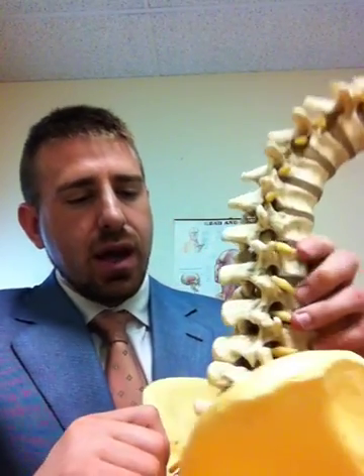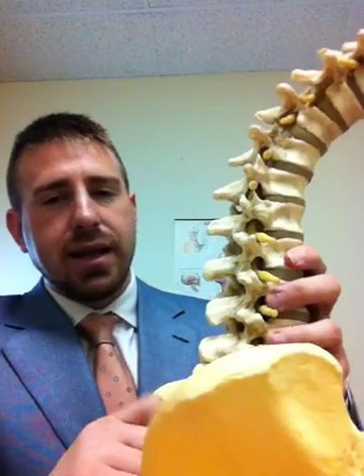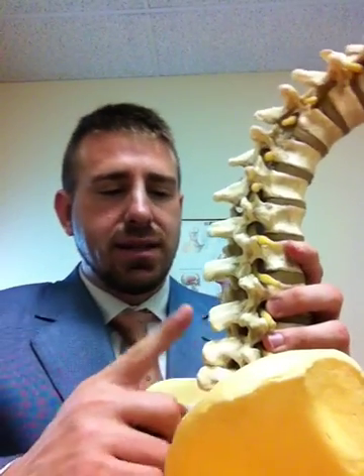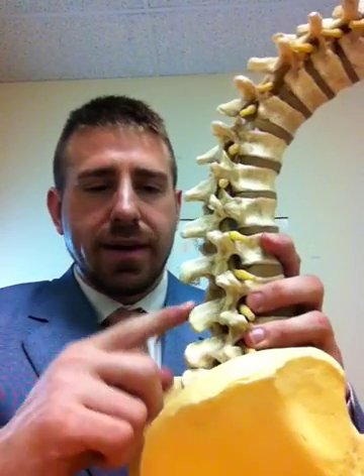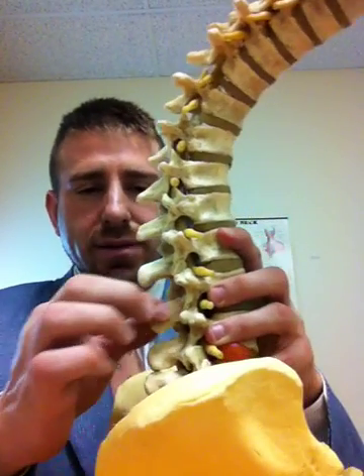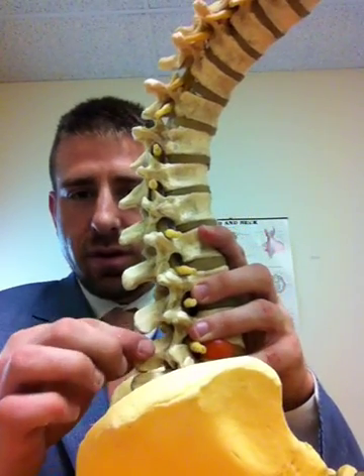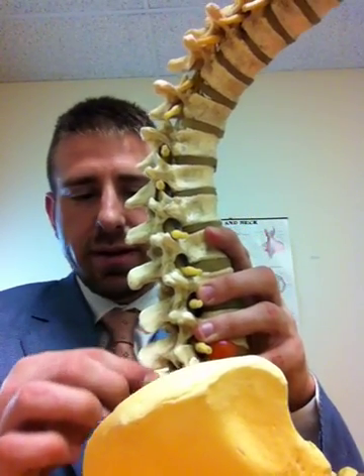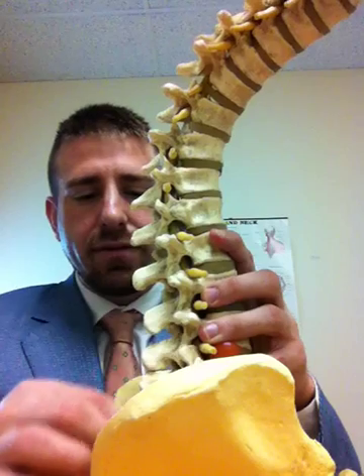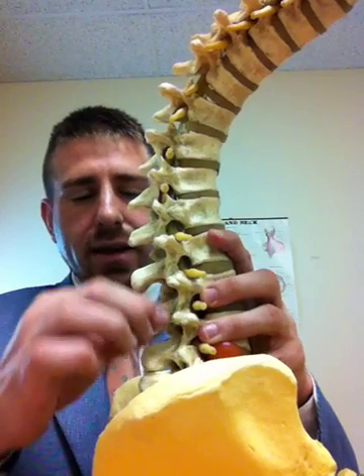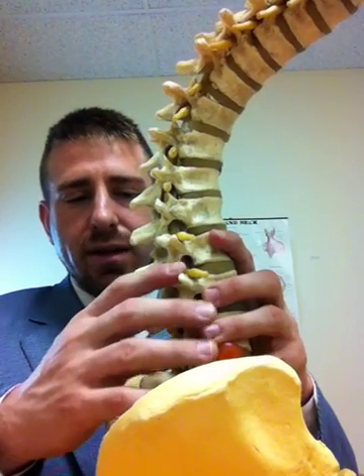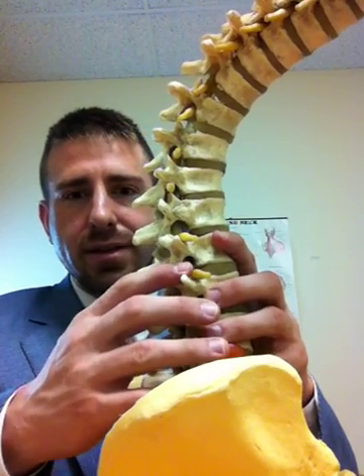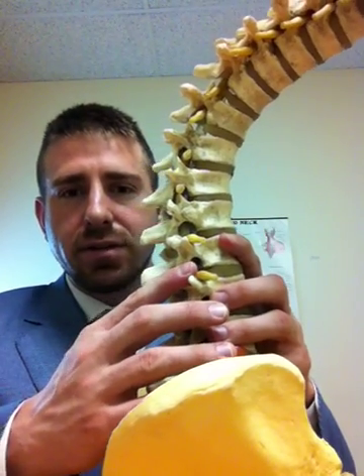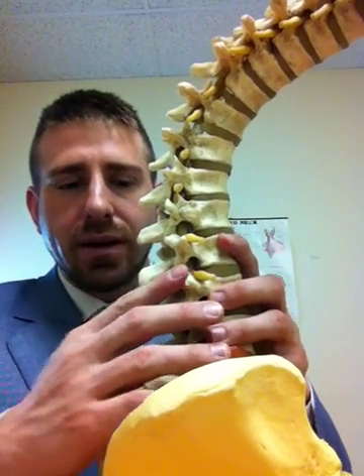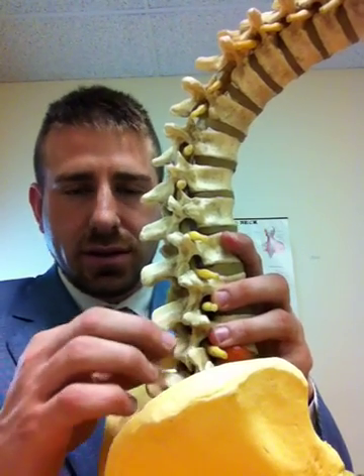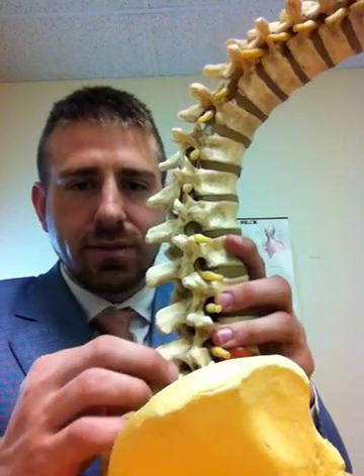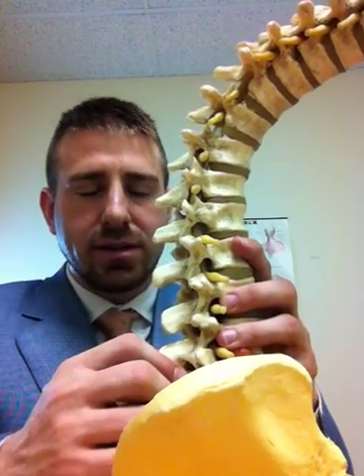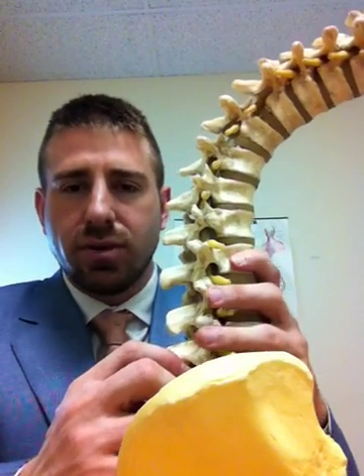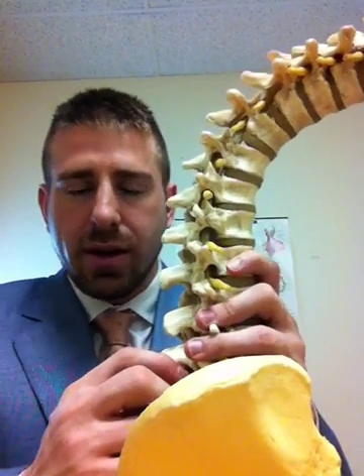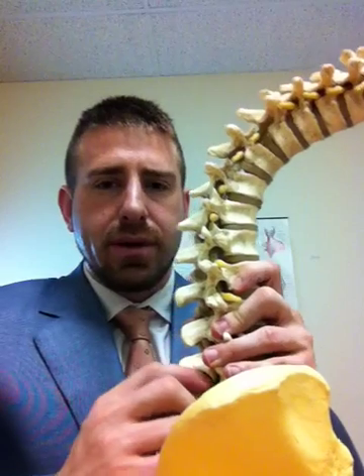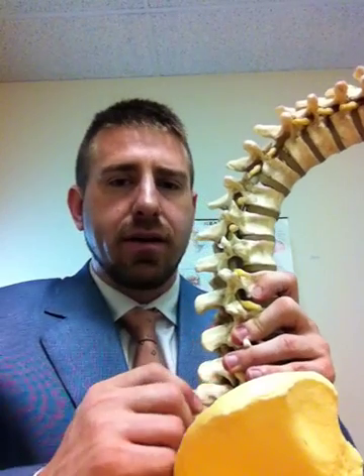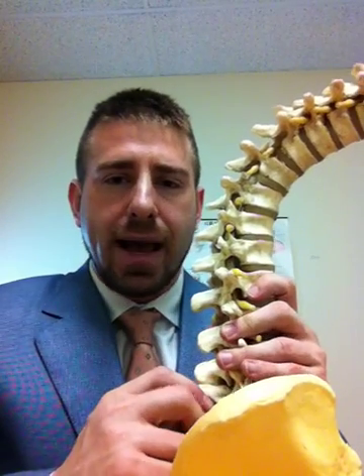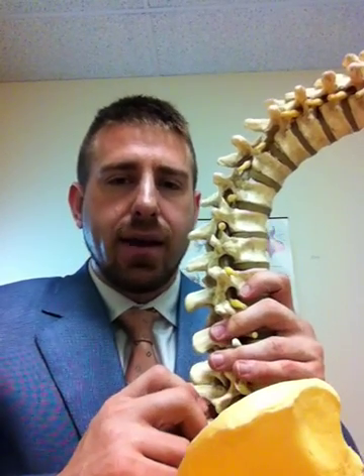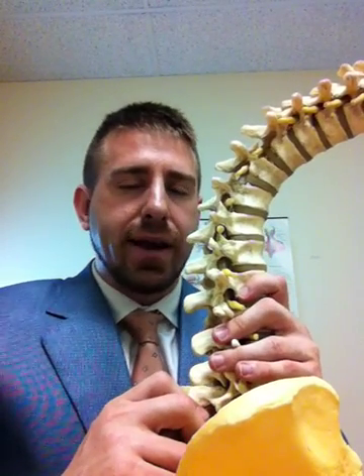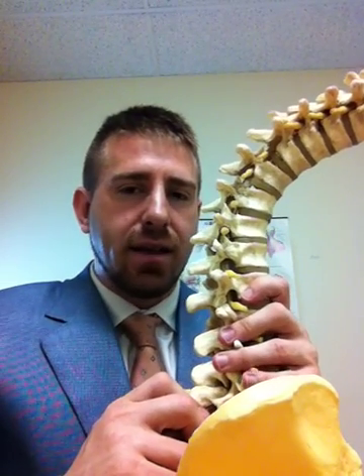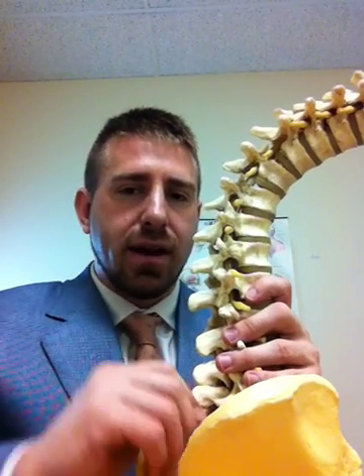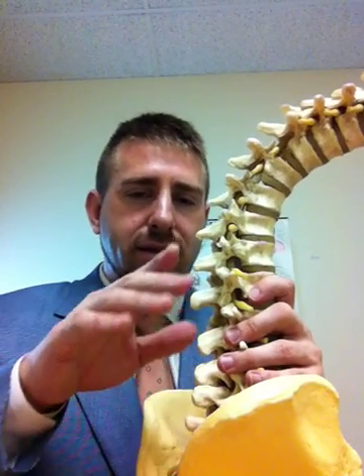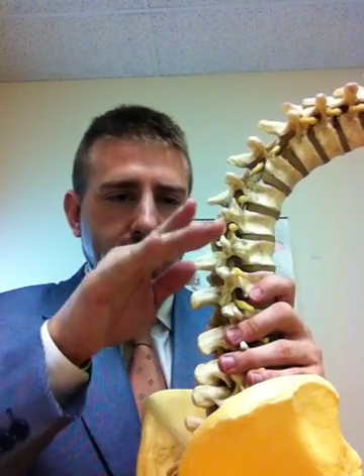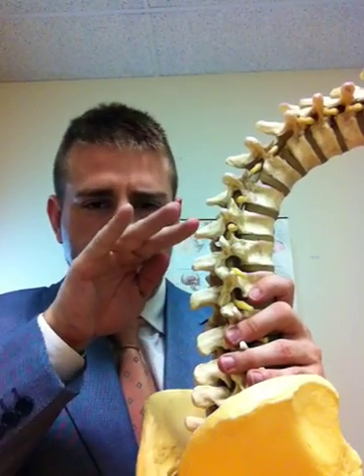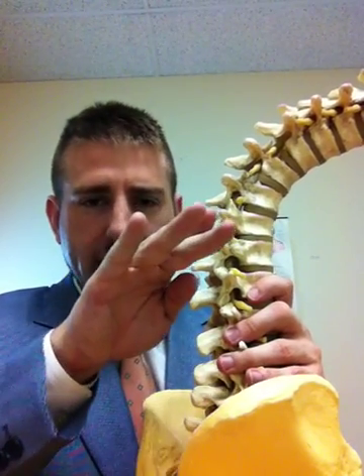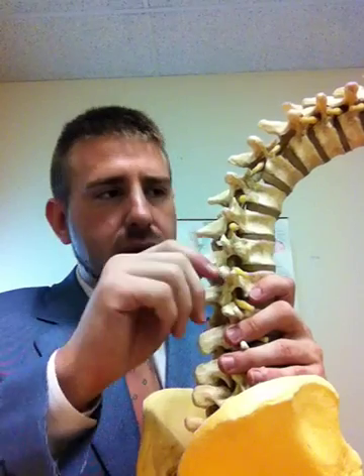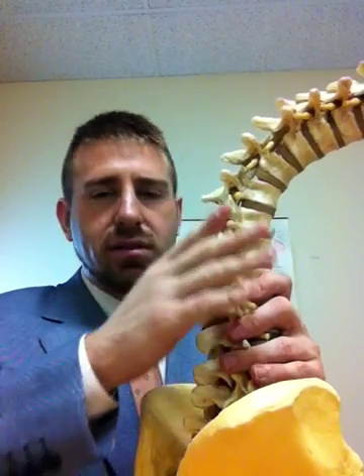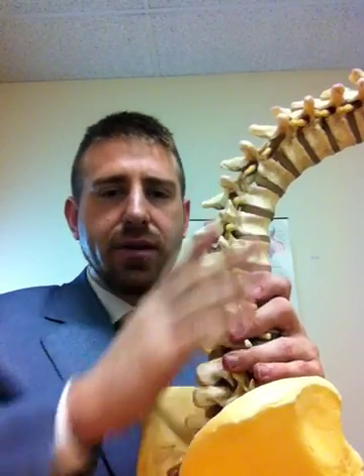These spinous processes — we're only talking about the very end, not the entire vertebral body, just the spinous process — are unique because they are very flat and rectangular and they stick almost straight out.